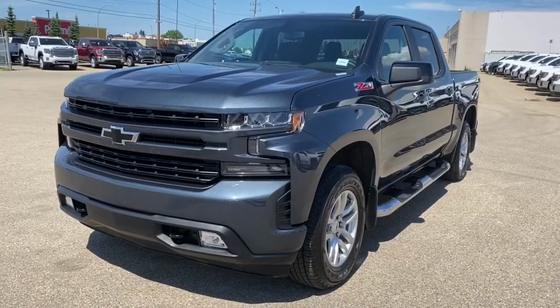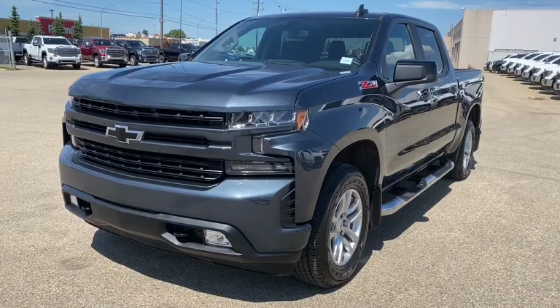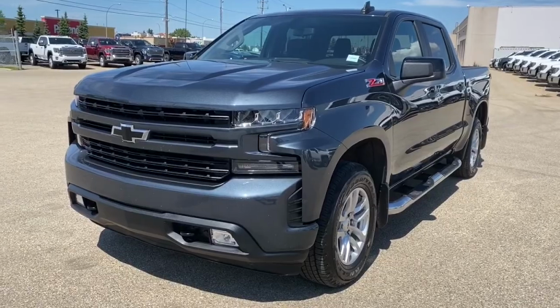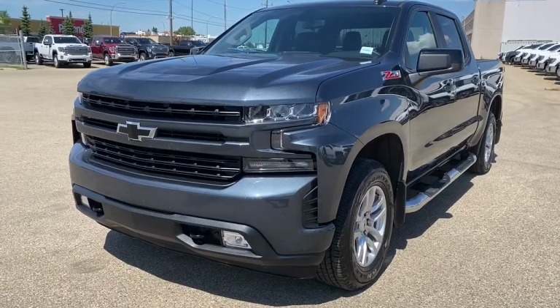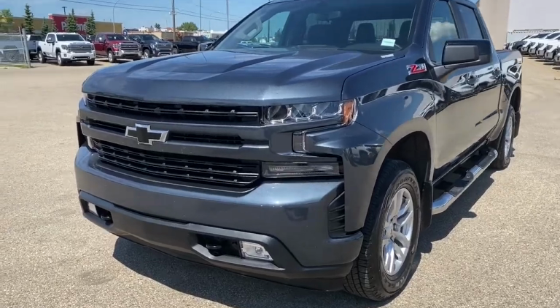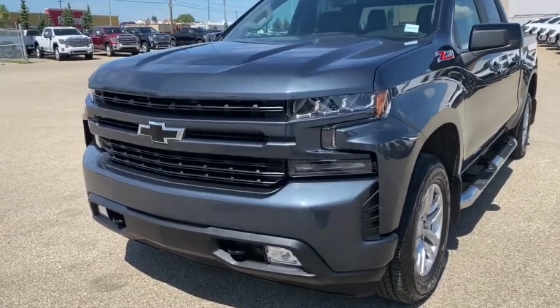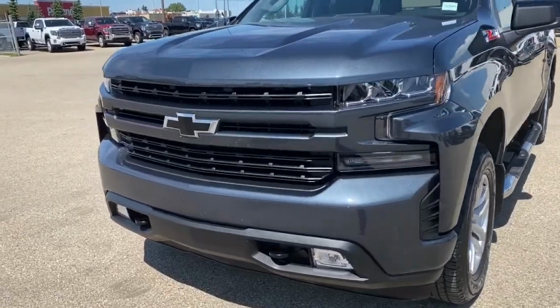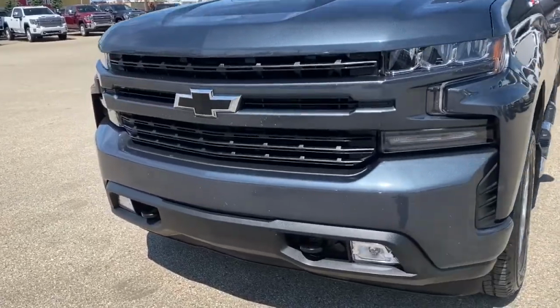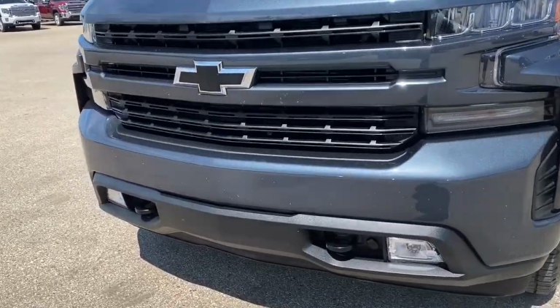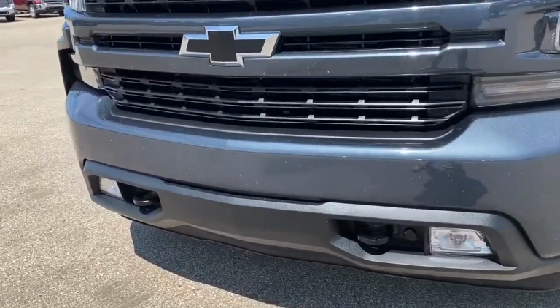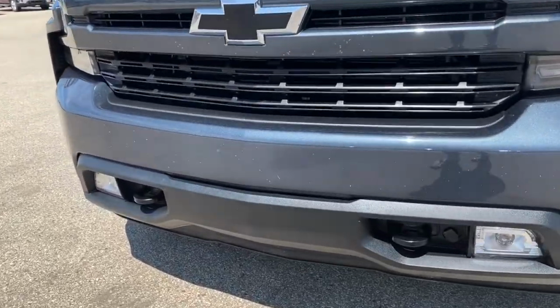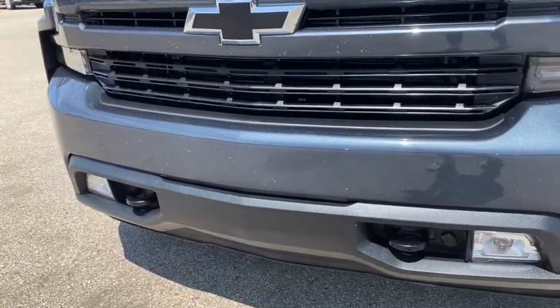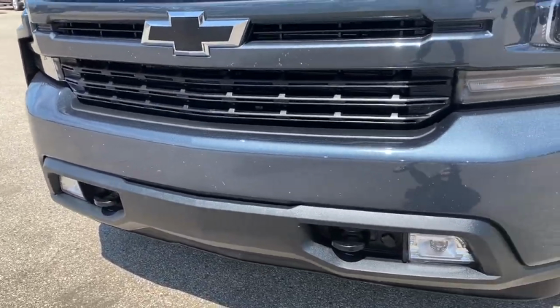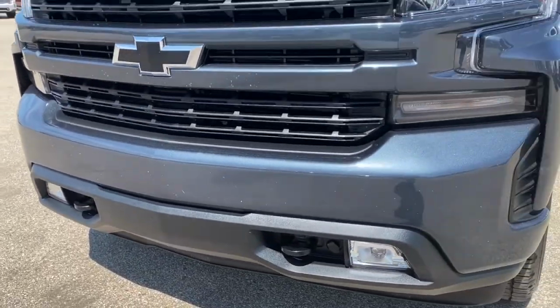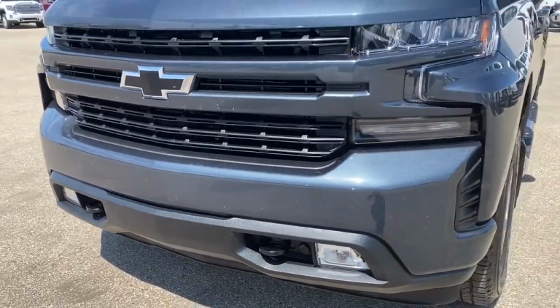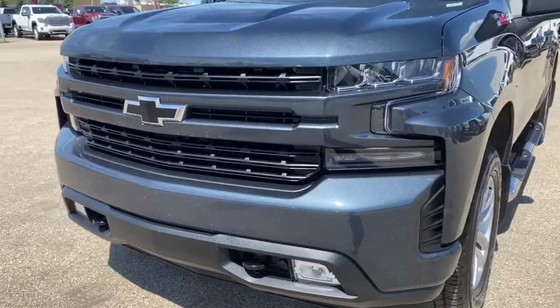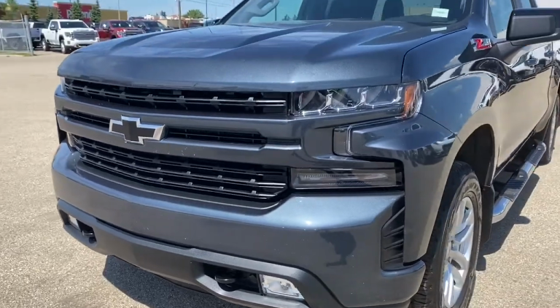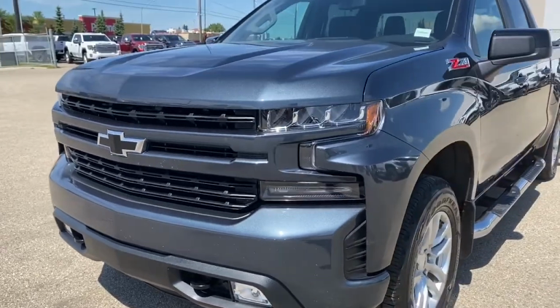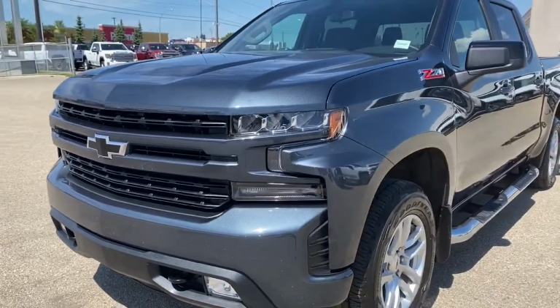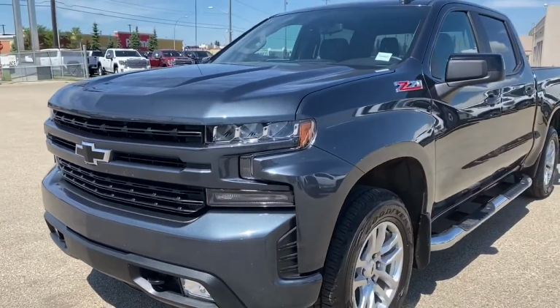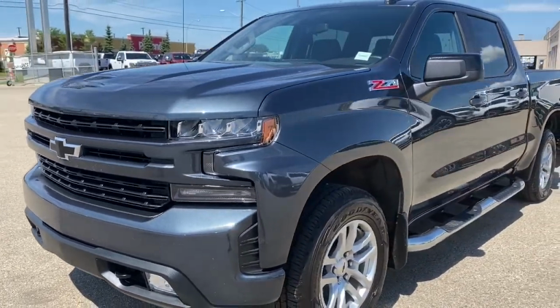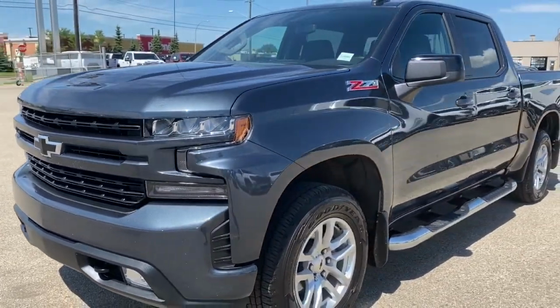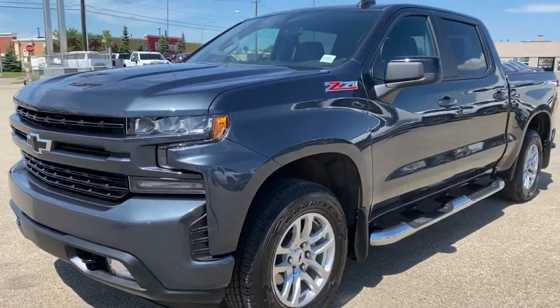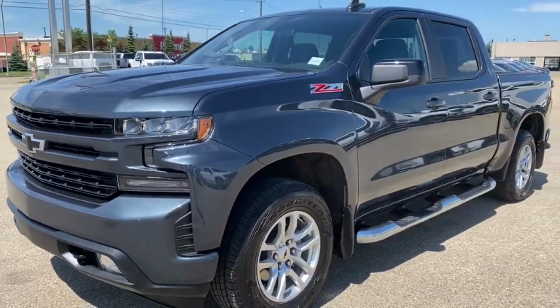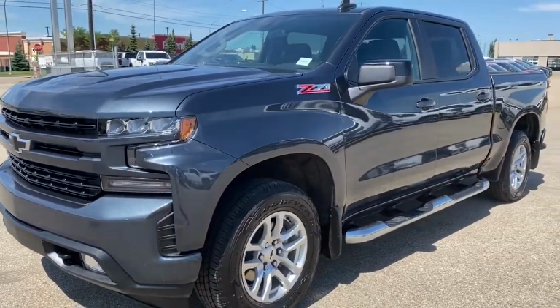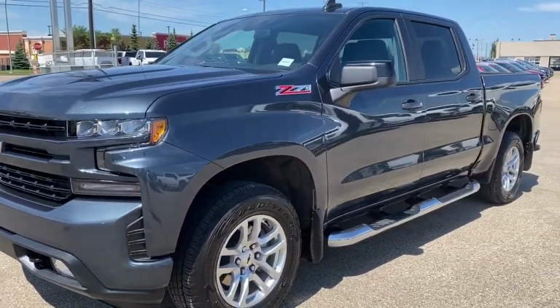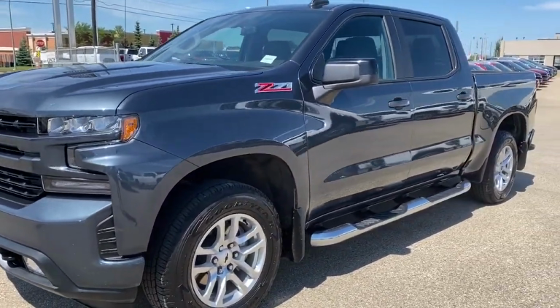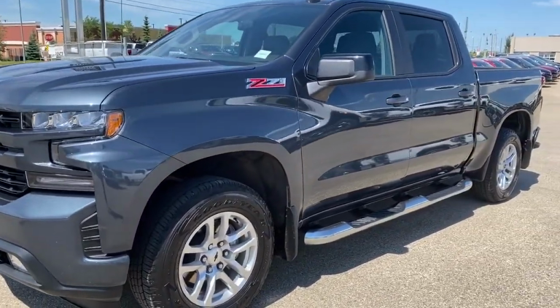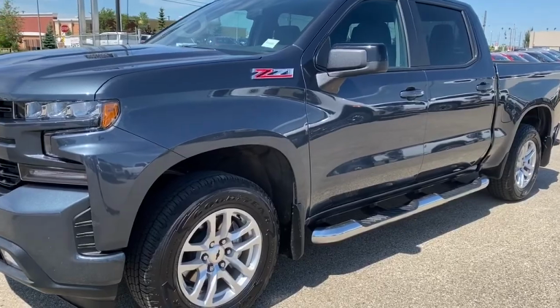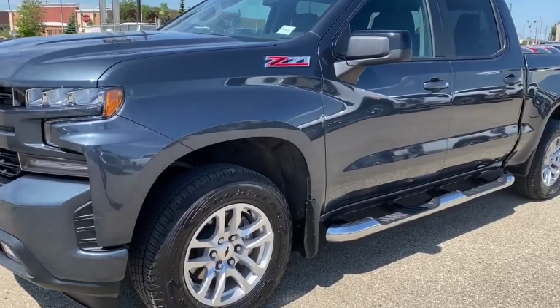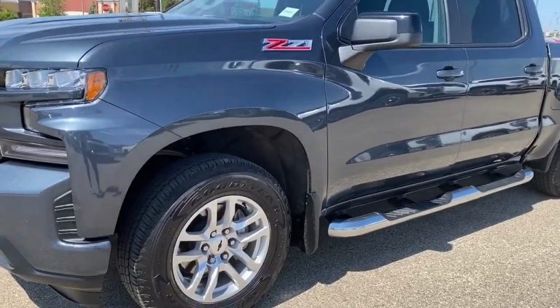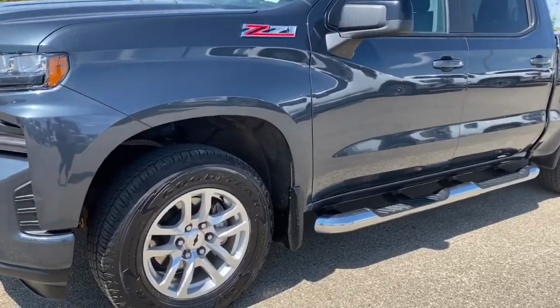At the front of the truck we've got black tow hooks, fog lights, the painted grille surround and bumper, a 5.3 liter V8 engine under the hood, and 18 inch wheels.